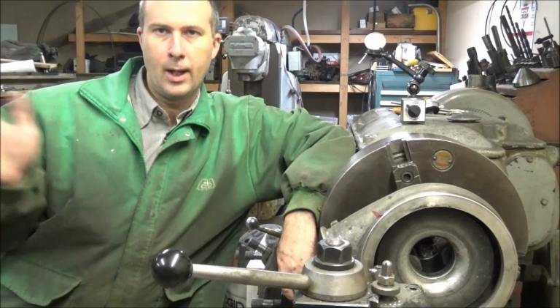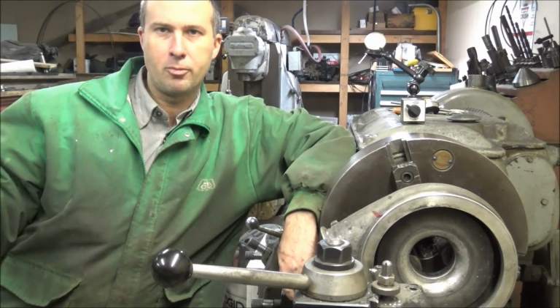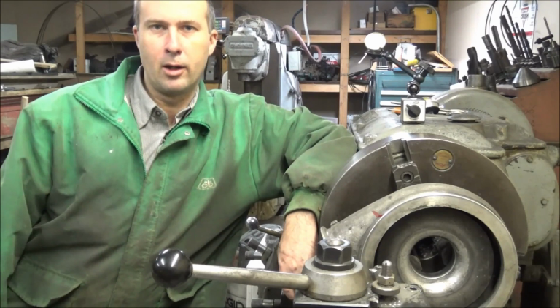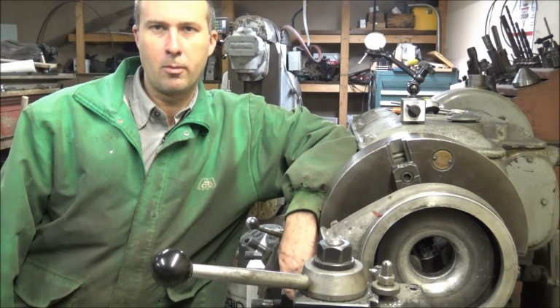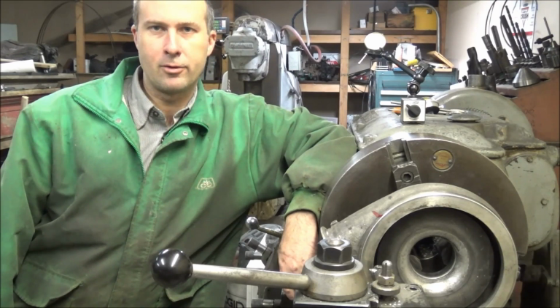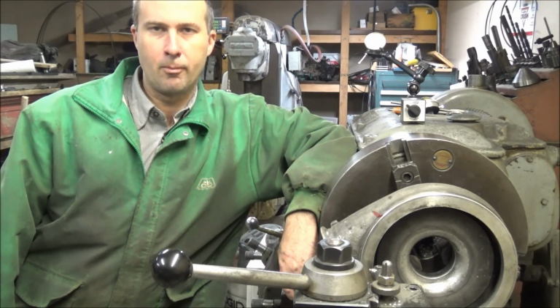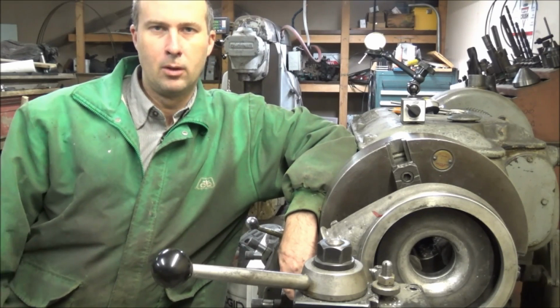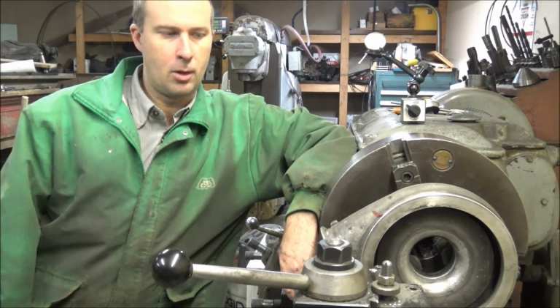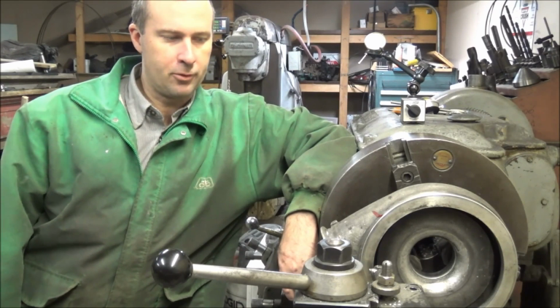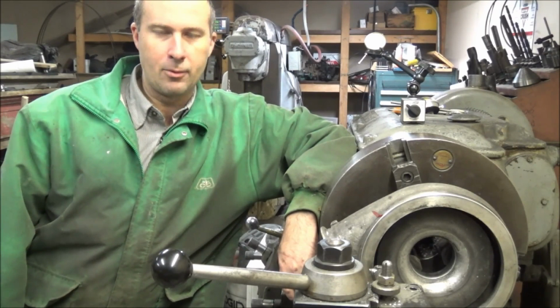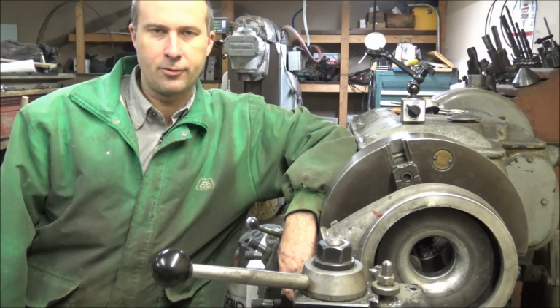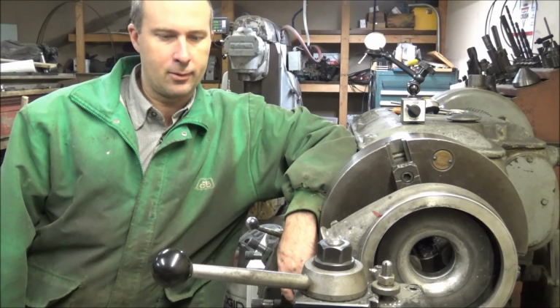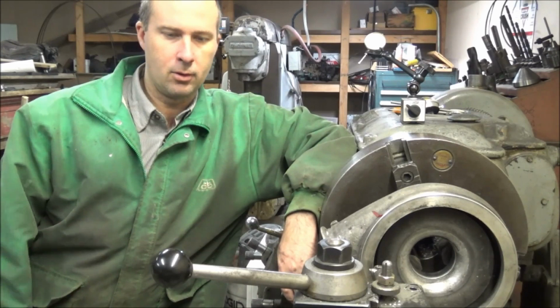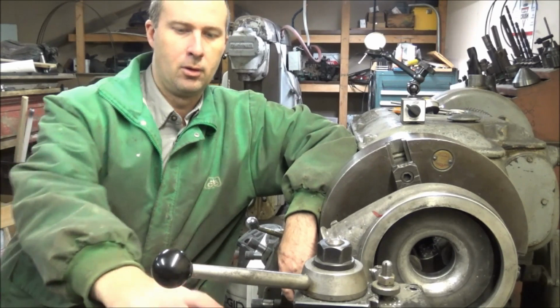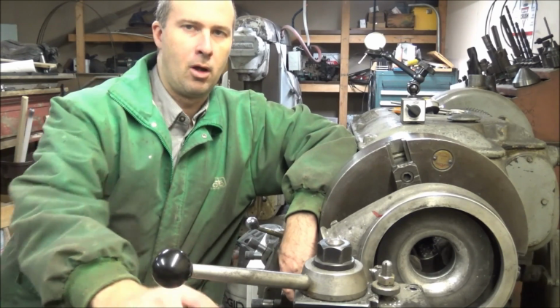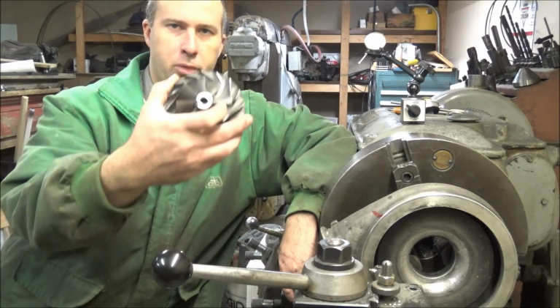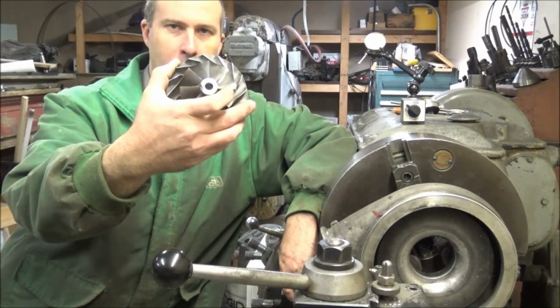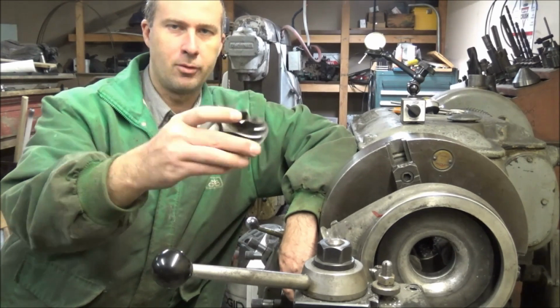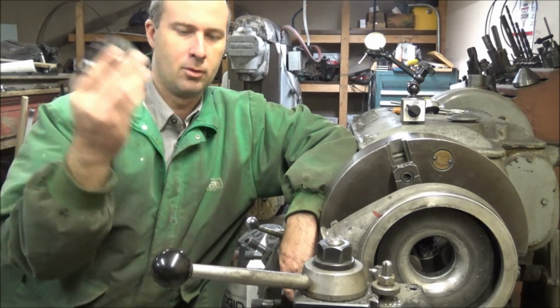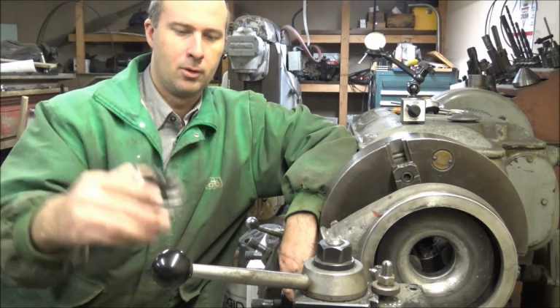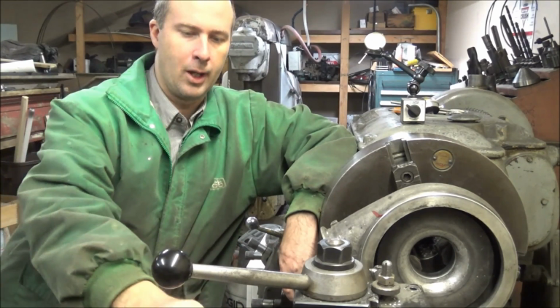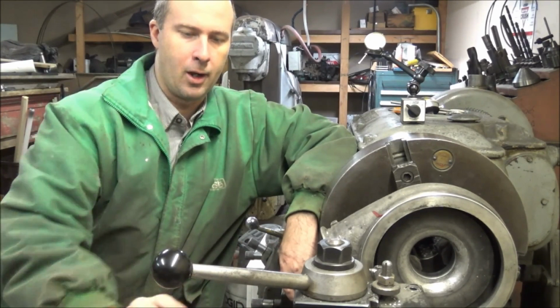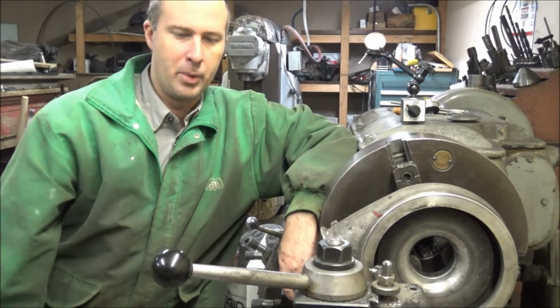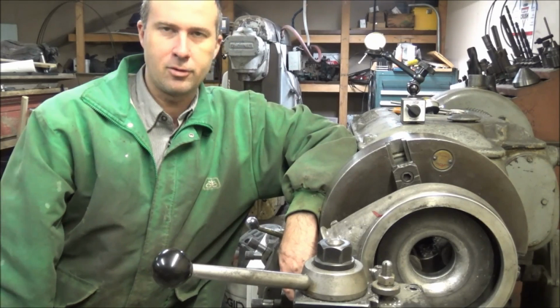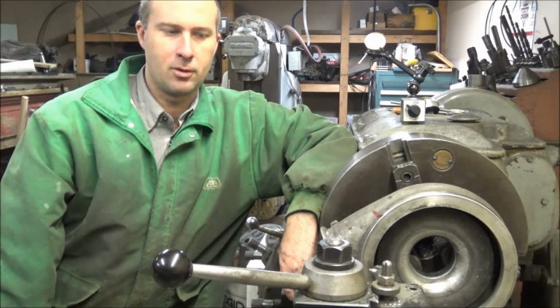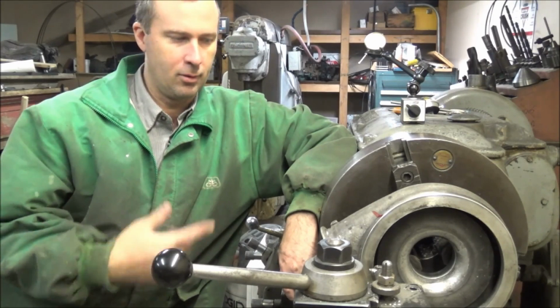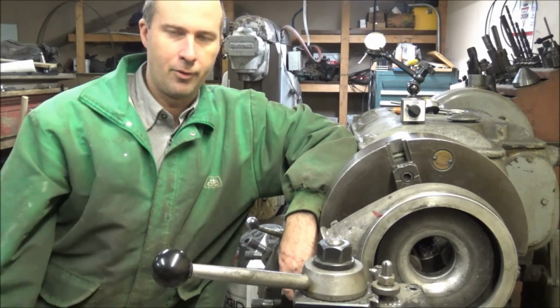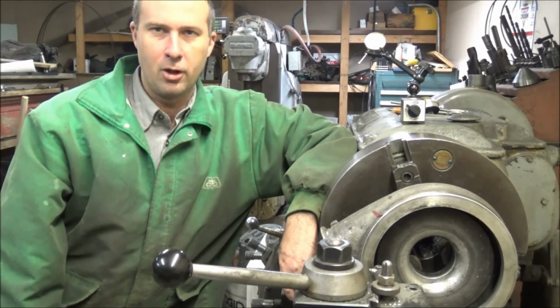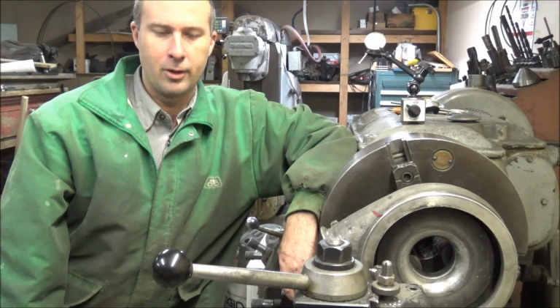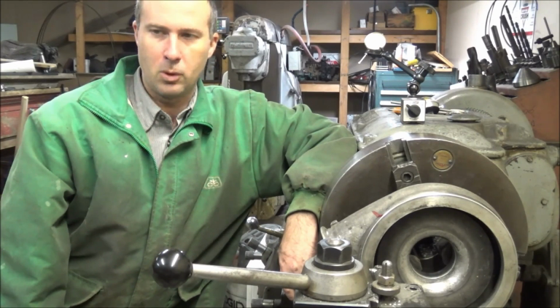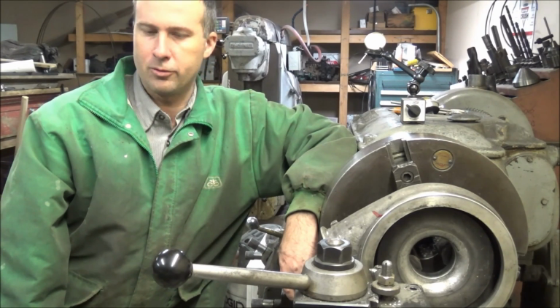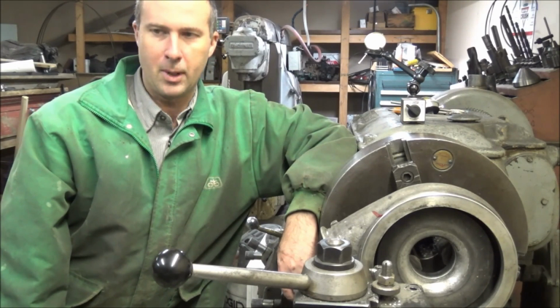Hey guys, Brian here. Welcome back to the shop. A couple of weeks ago I was asked about all these compressor wheels laying on my bench, and I thought I'd show you today what those are about.